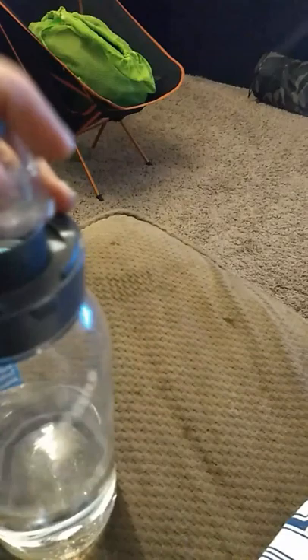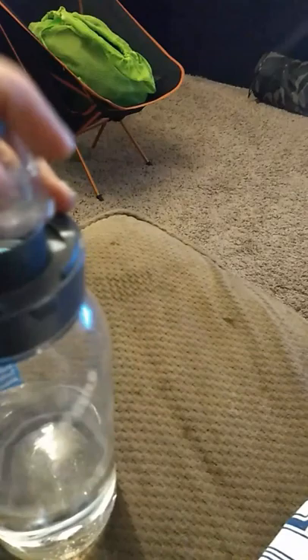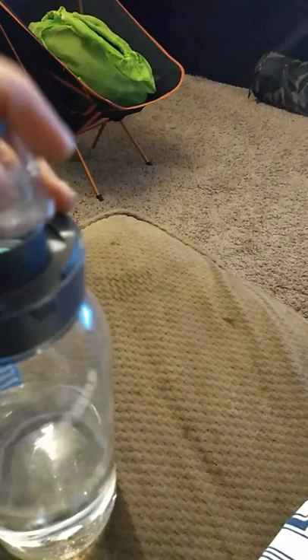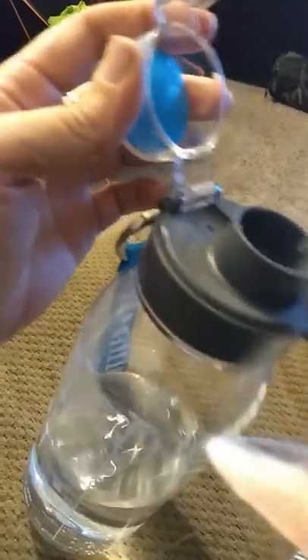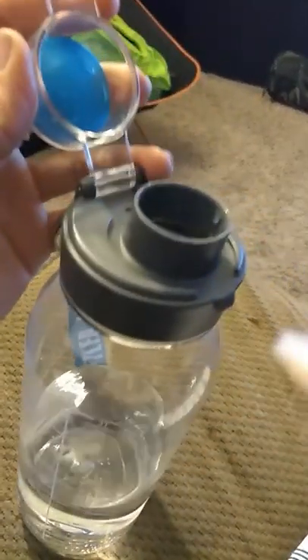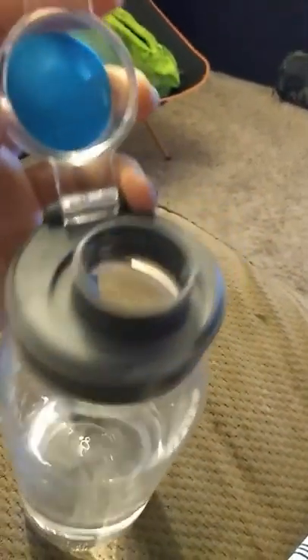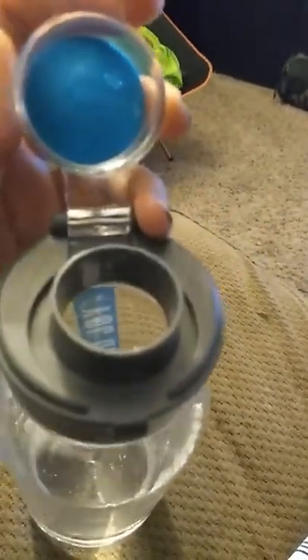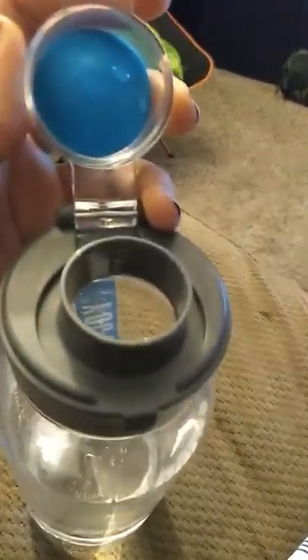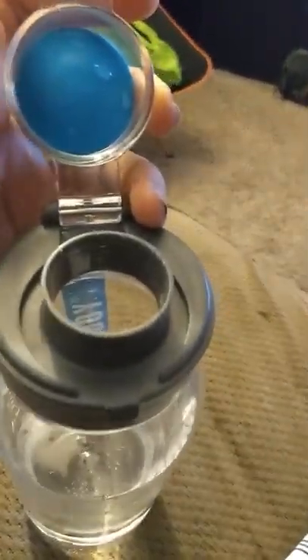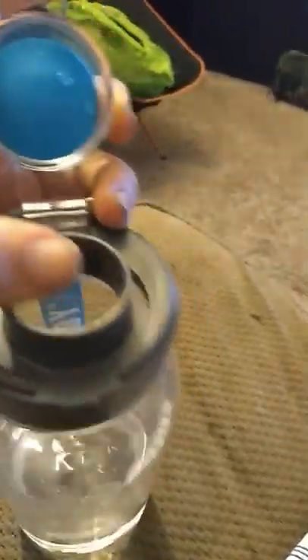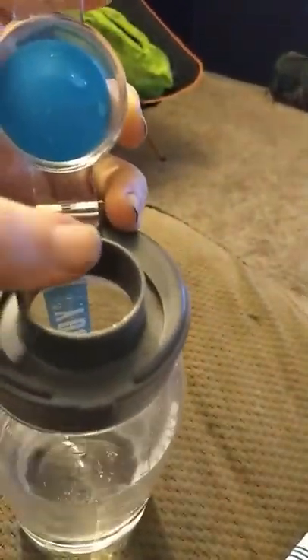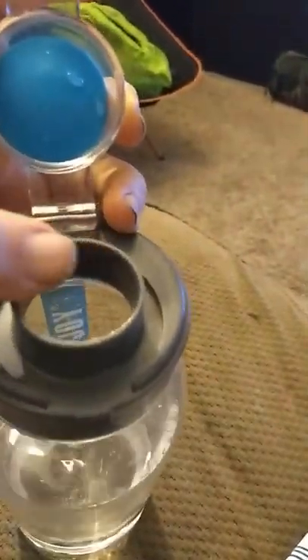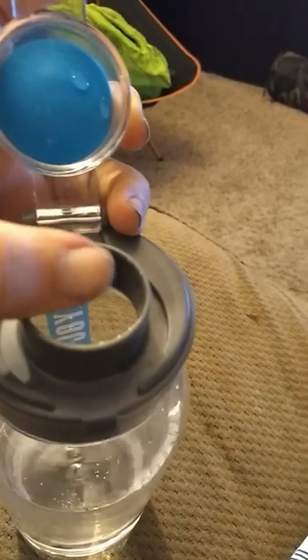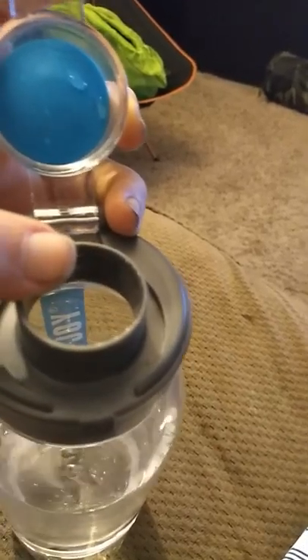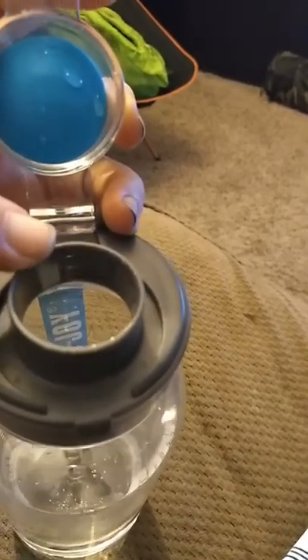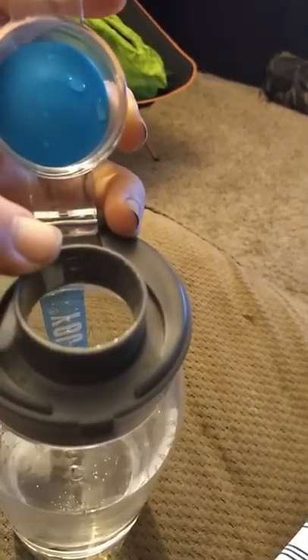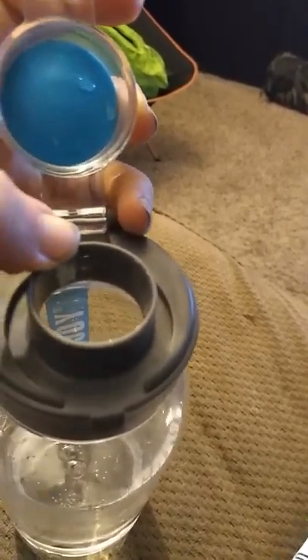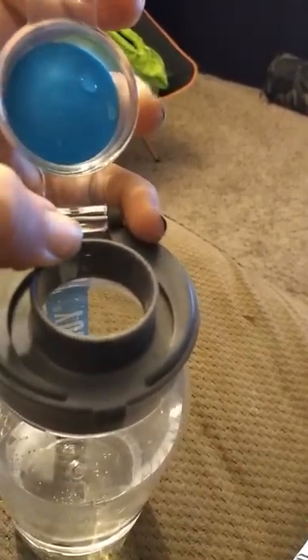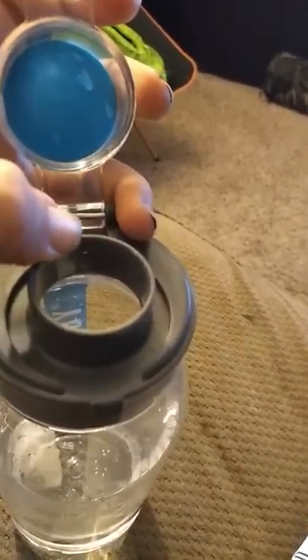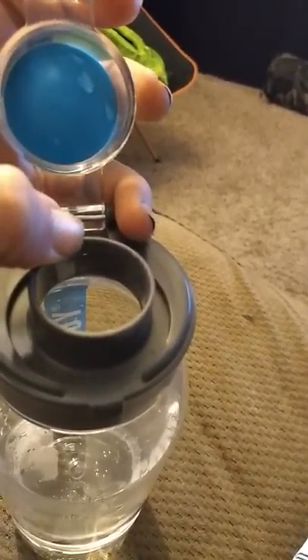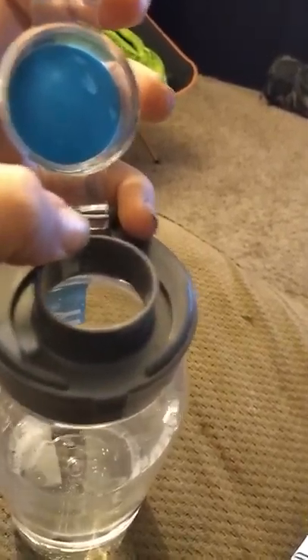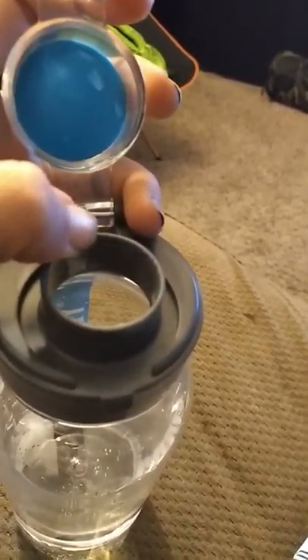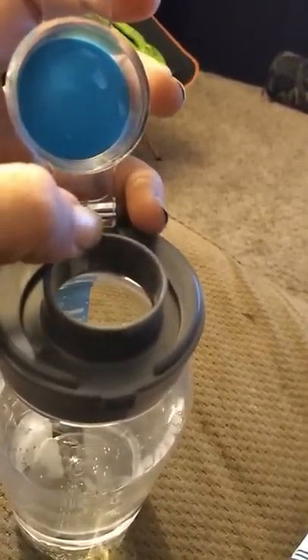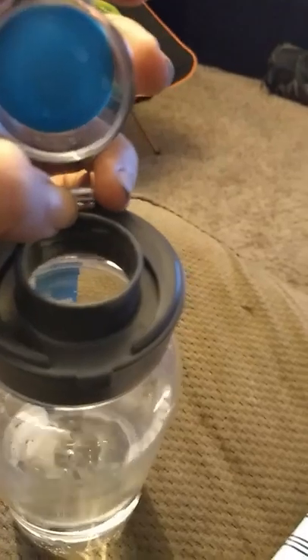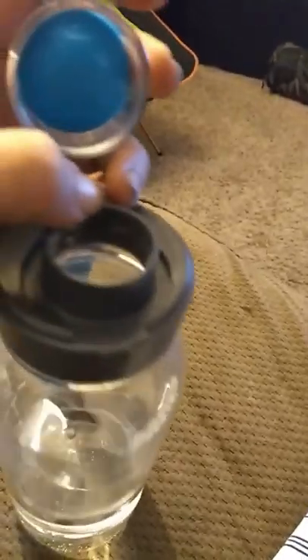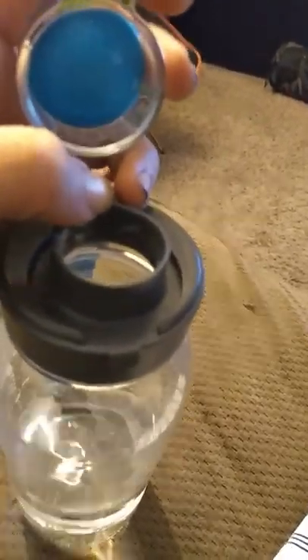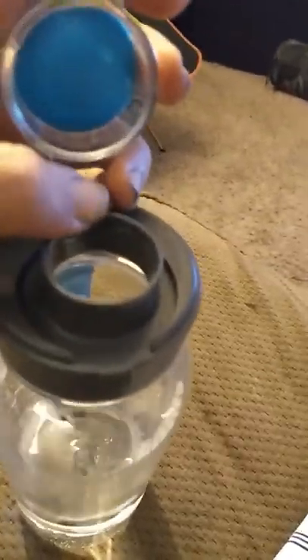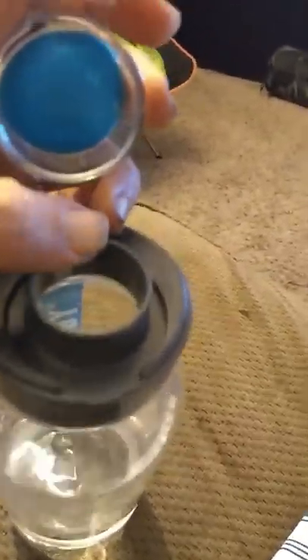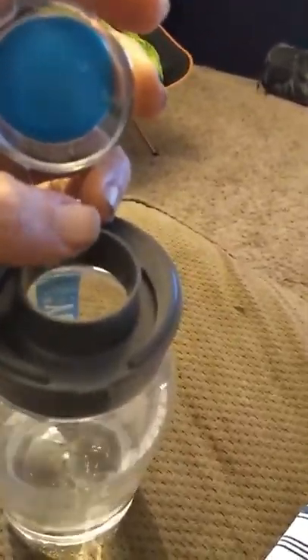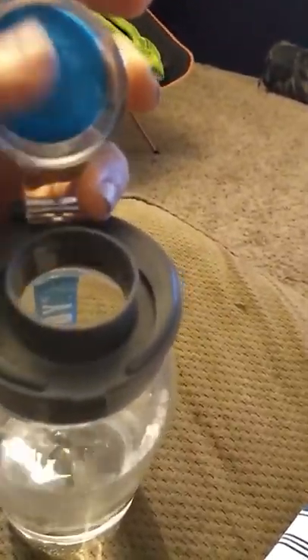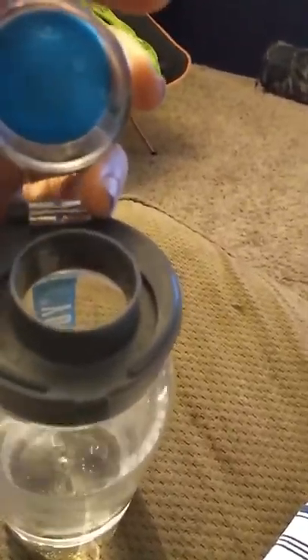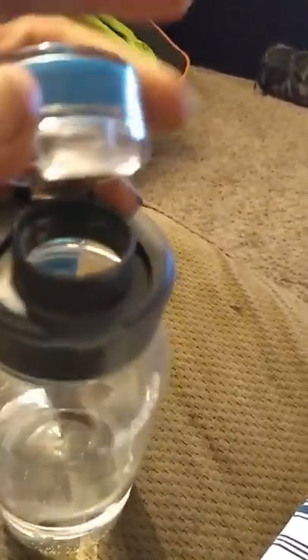You just pull it open and it actually has a filter that goes in there. I'm not sure where that is right now but it works really well, and like I said, I just love this top.